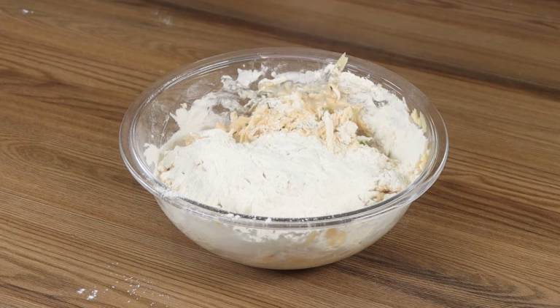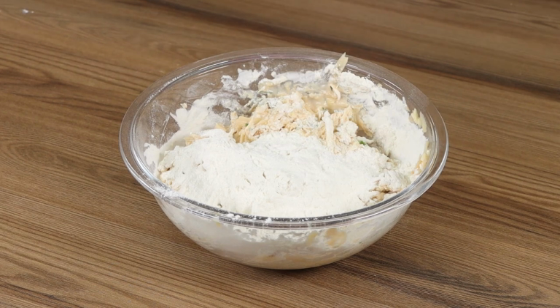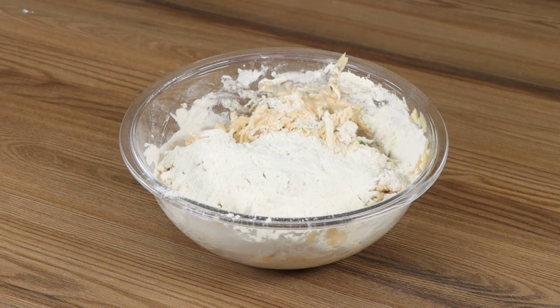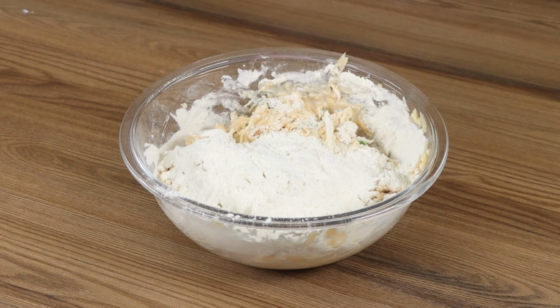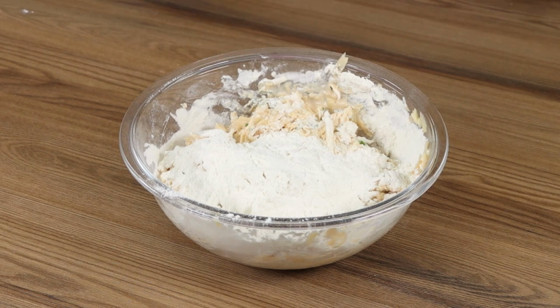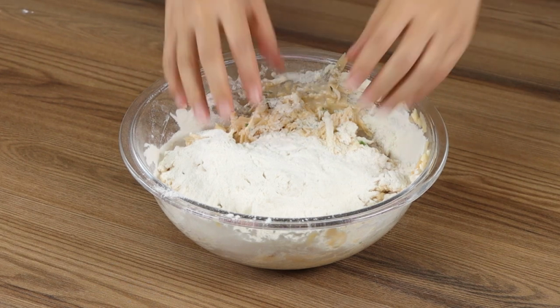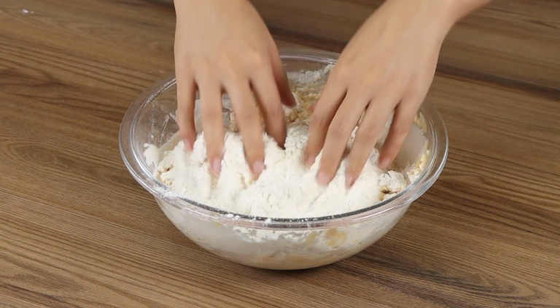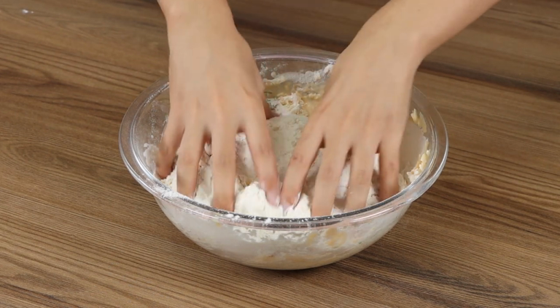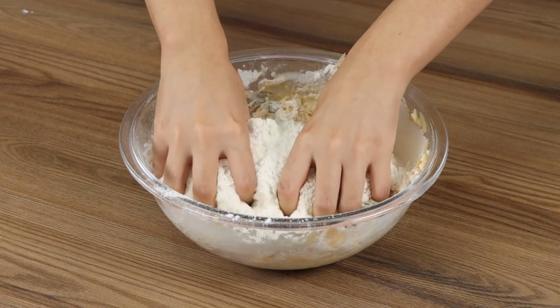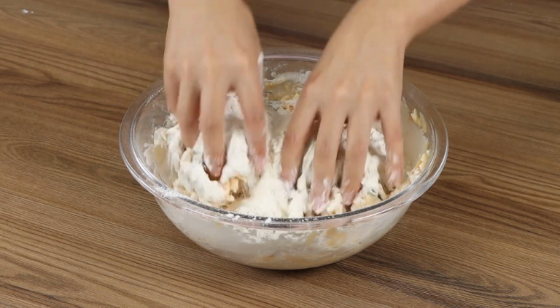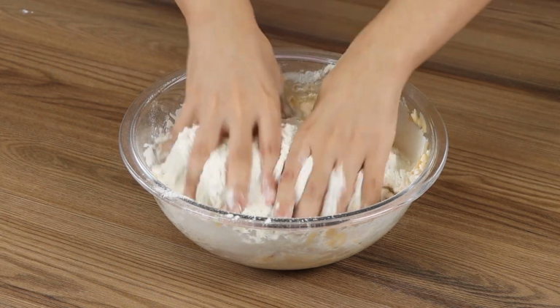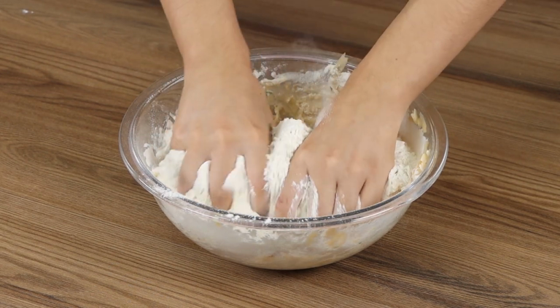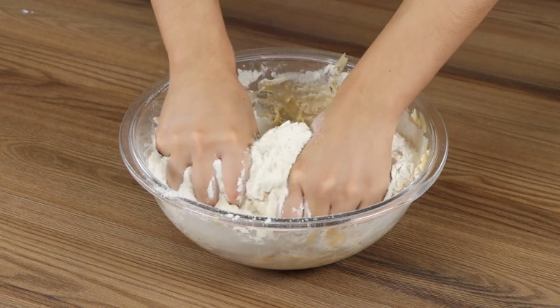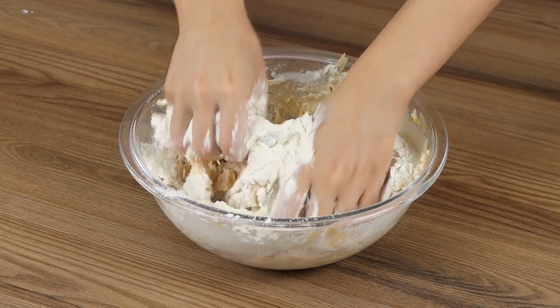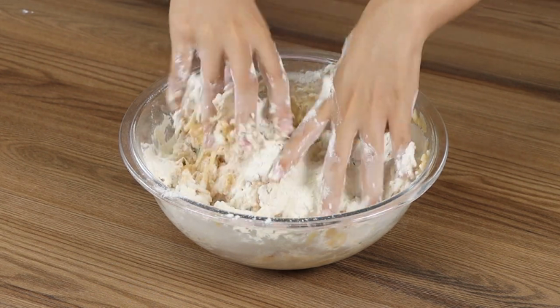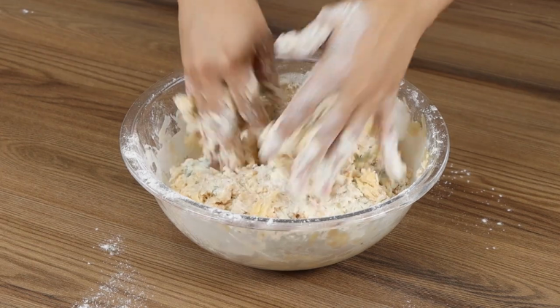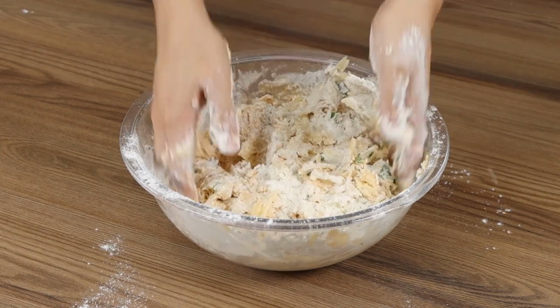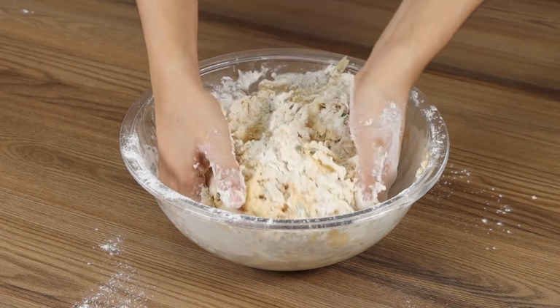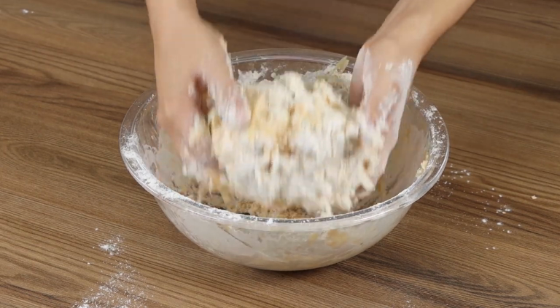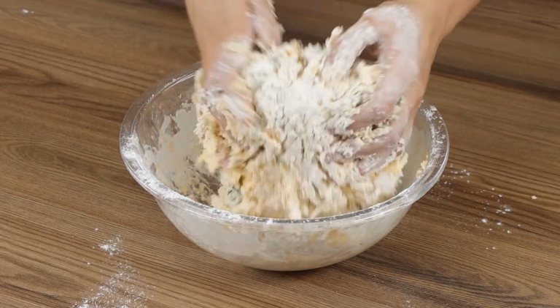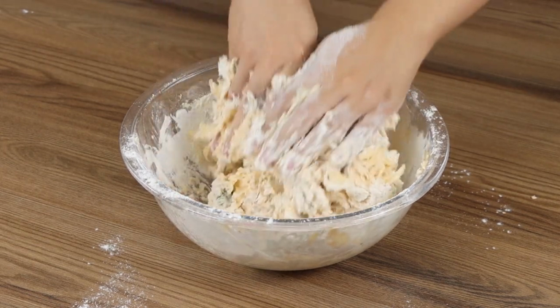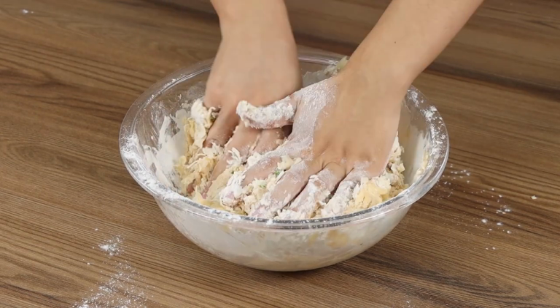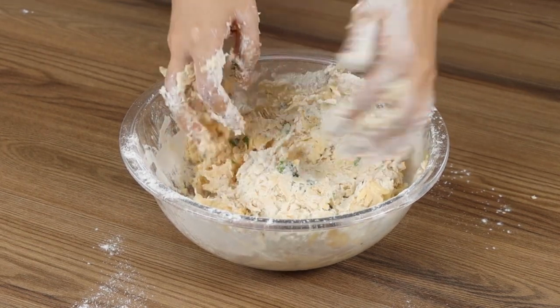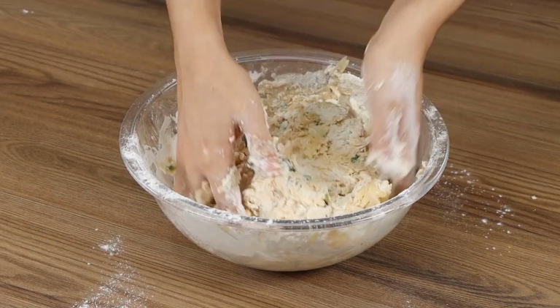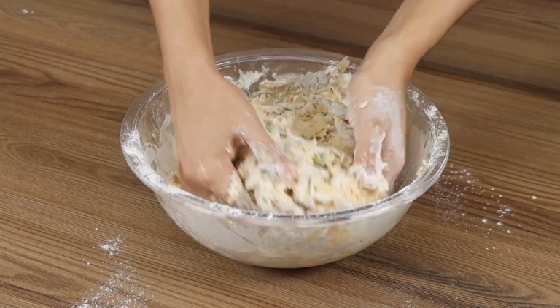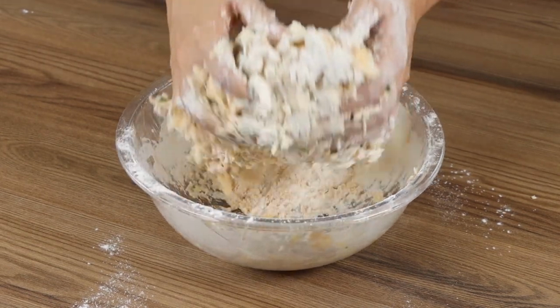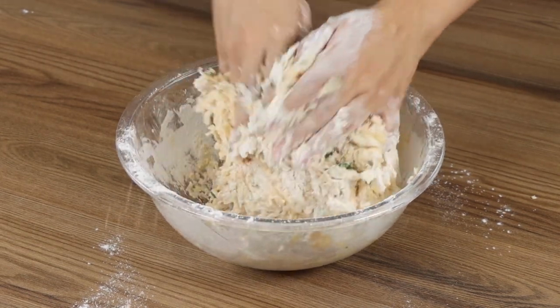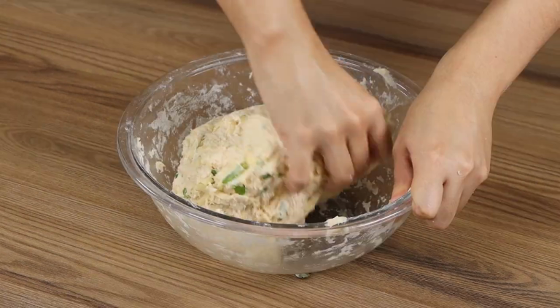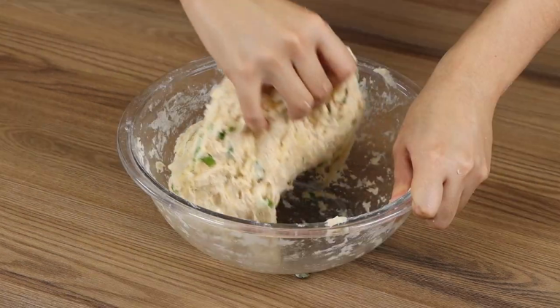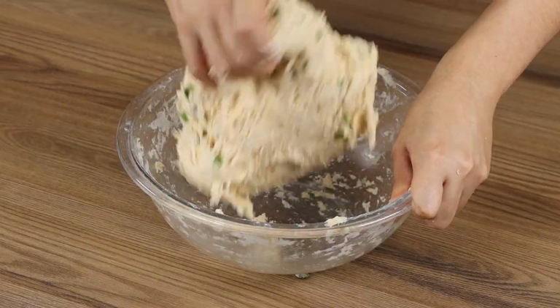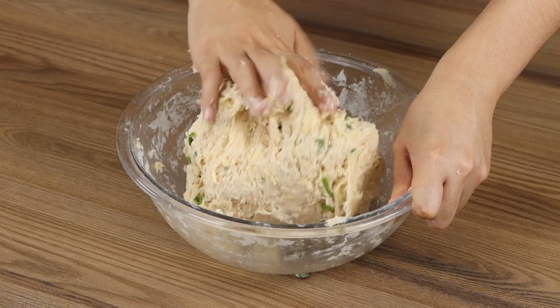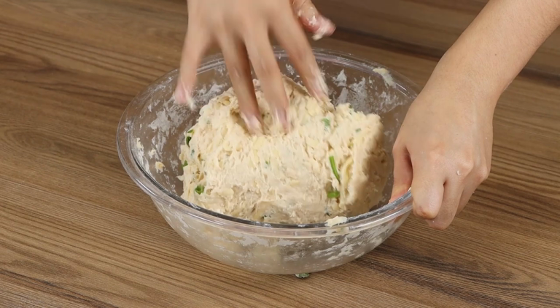When it's hard to keep mixing with the spatula, use your hands to knead the dough. This is the perfect texture.